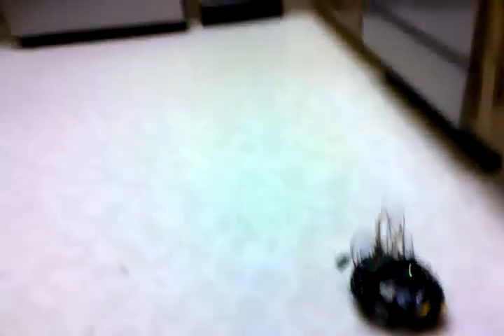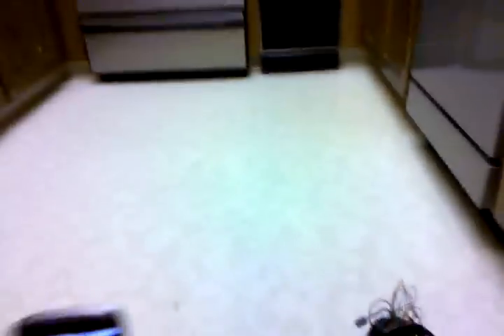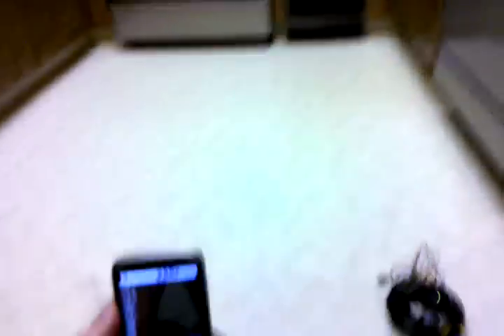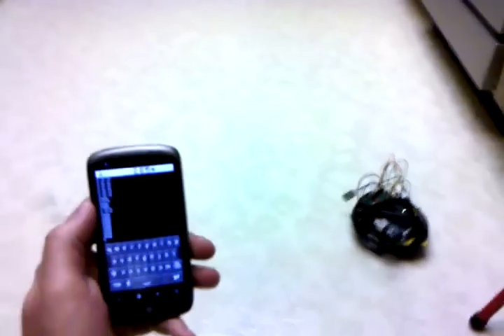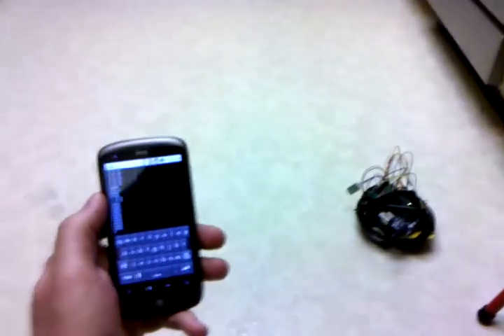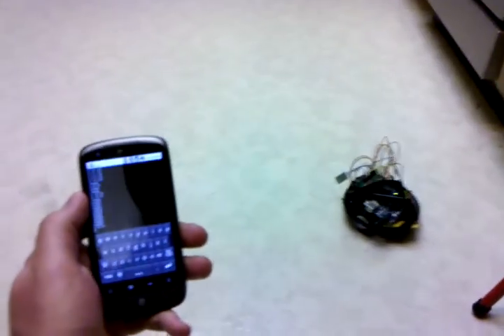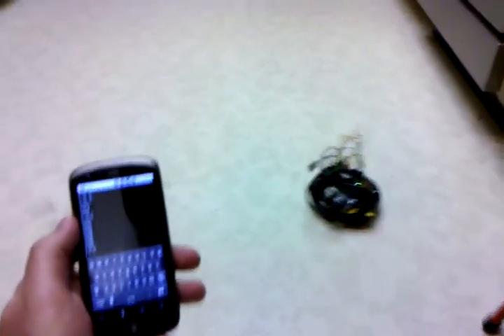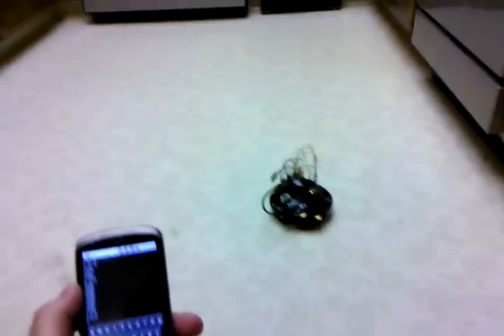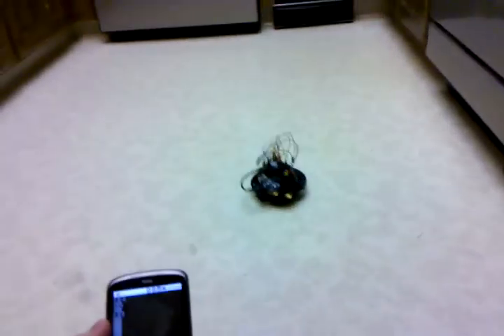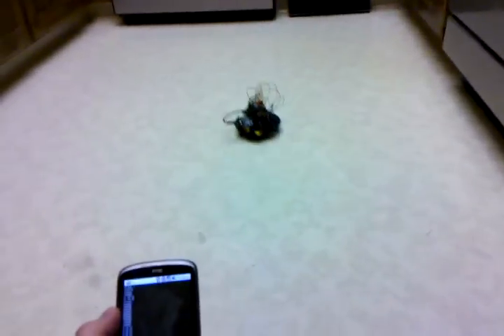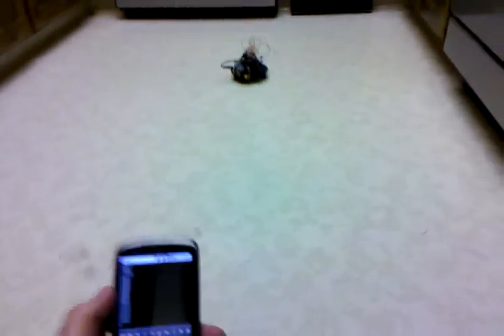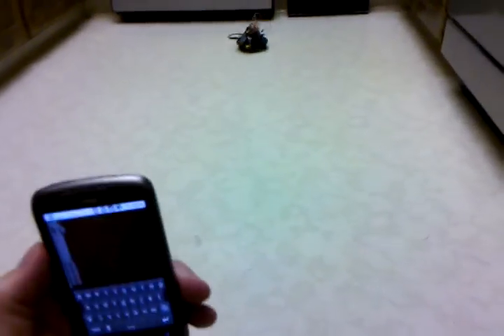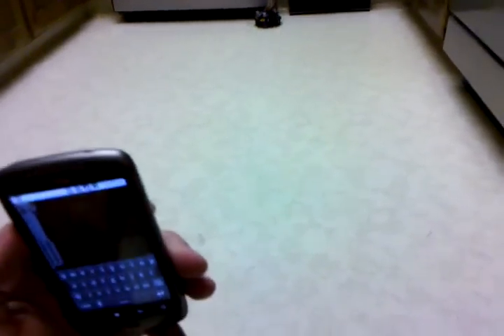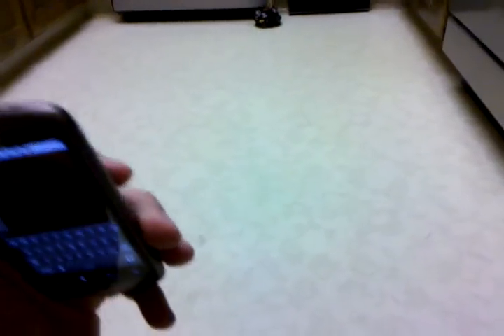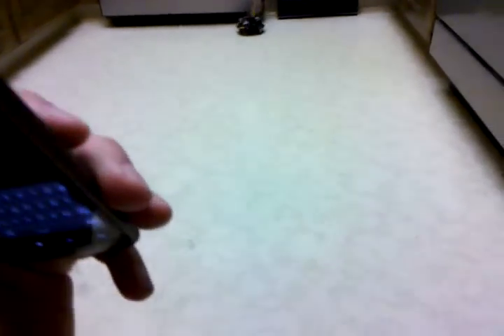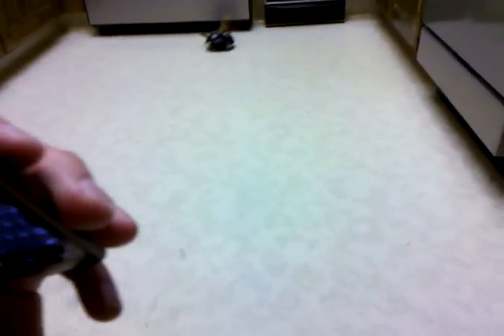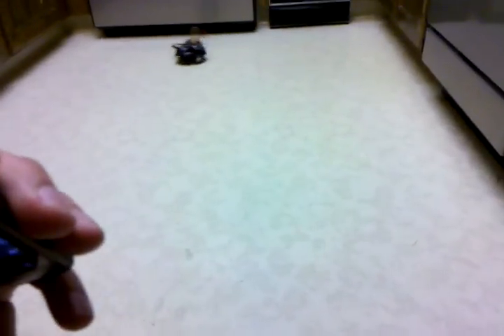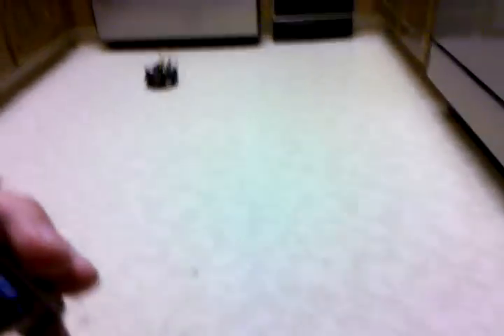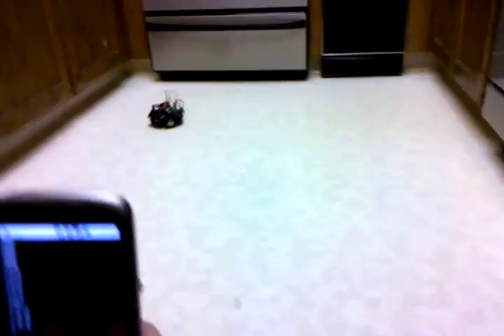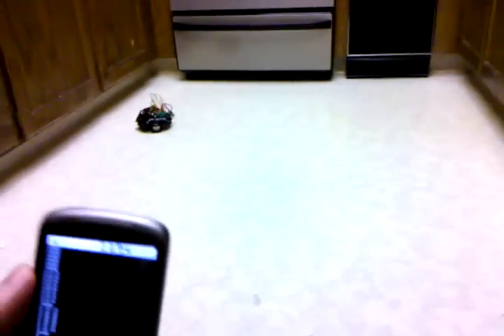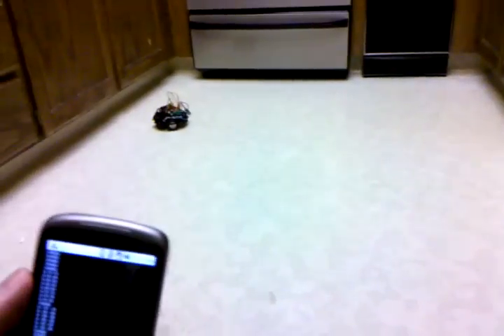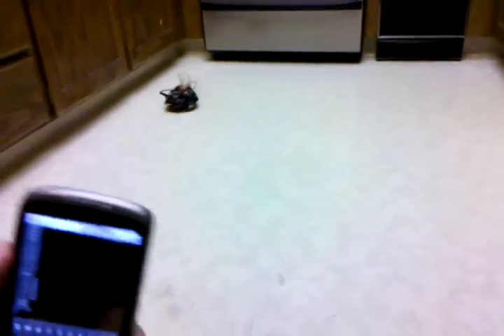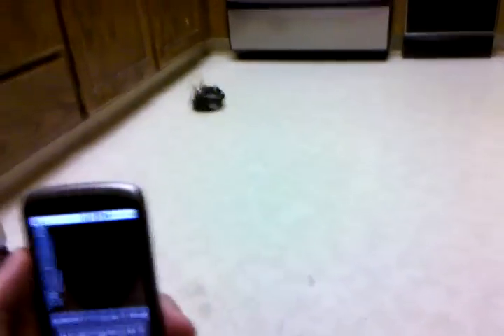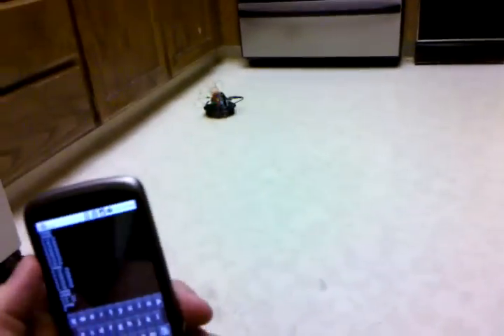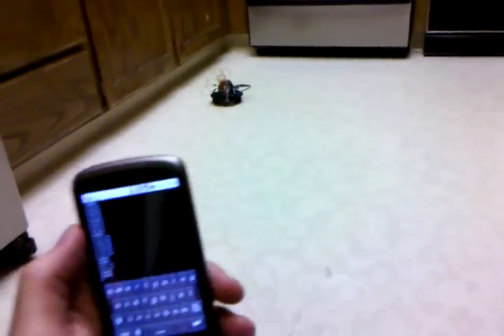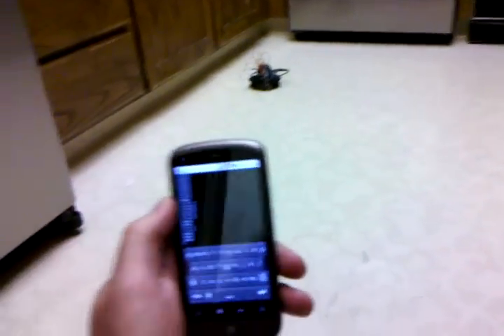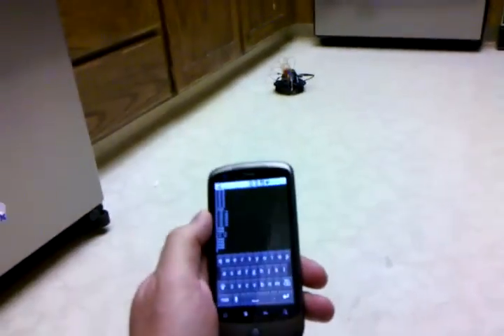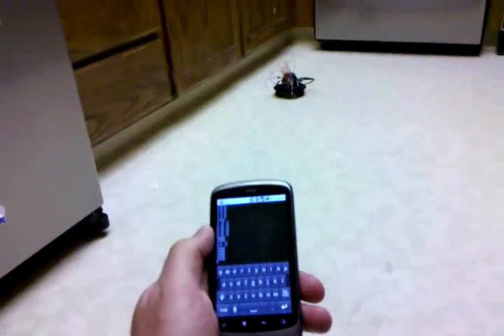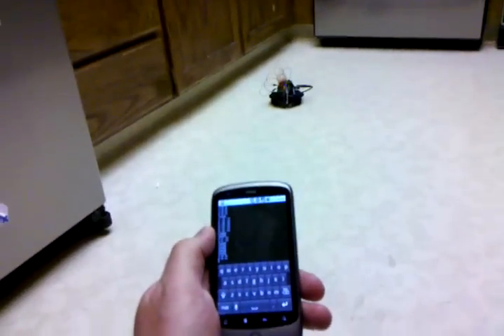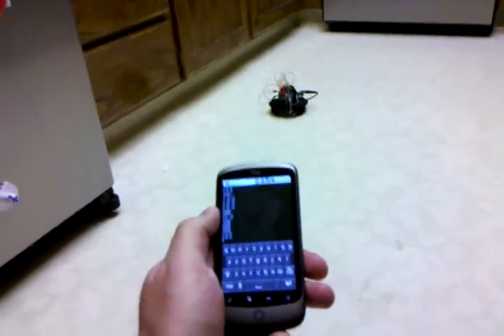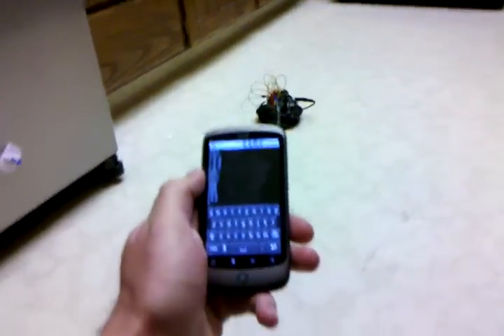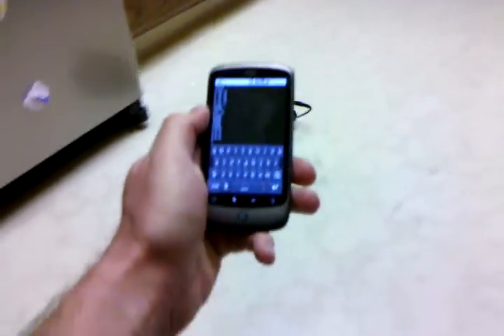So we'll do some refinements on the controls, but this is a much faster robot, controlled with the Nexus One here over Bluetooth.